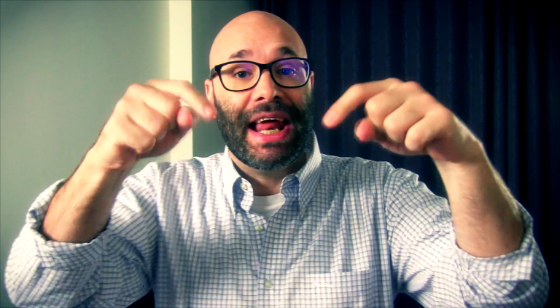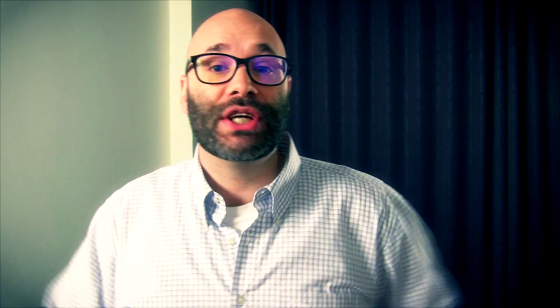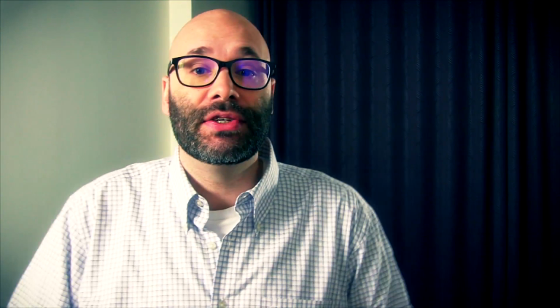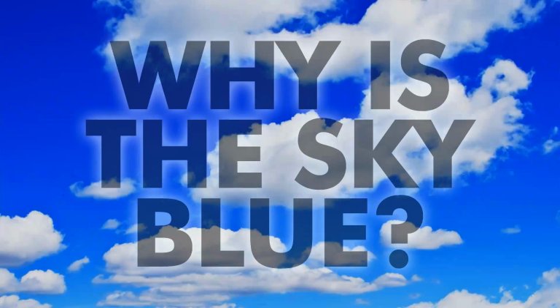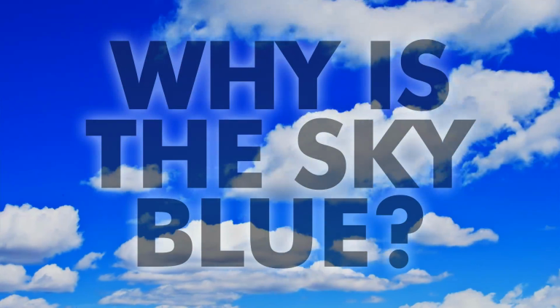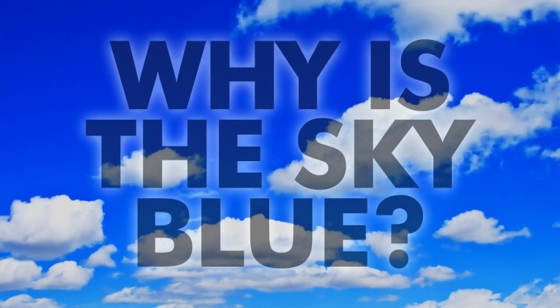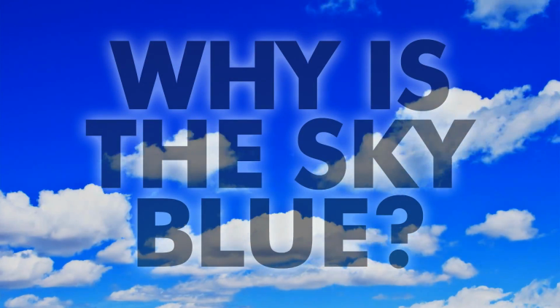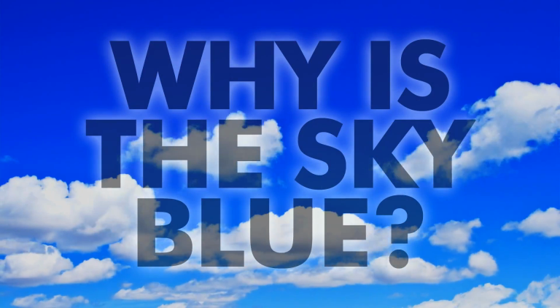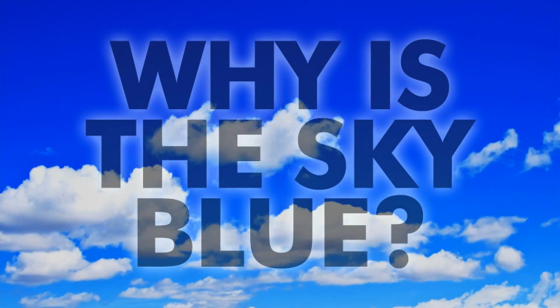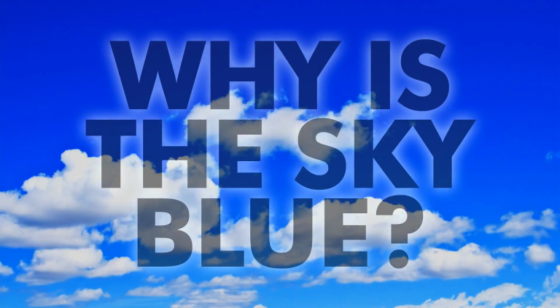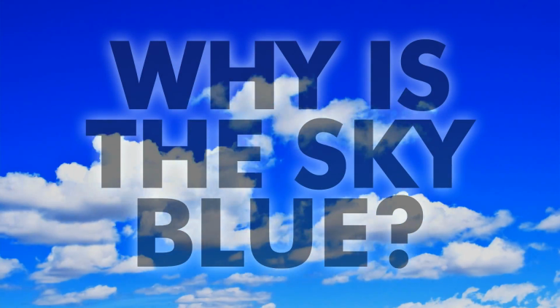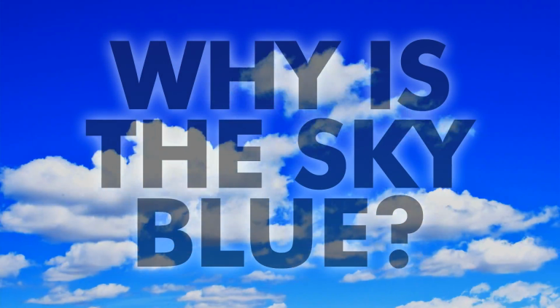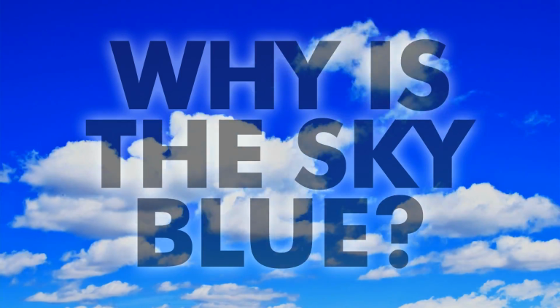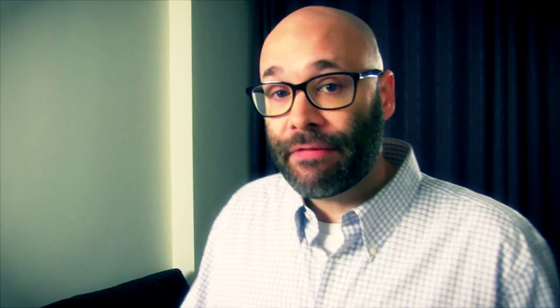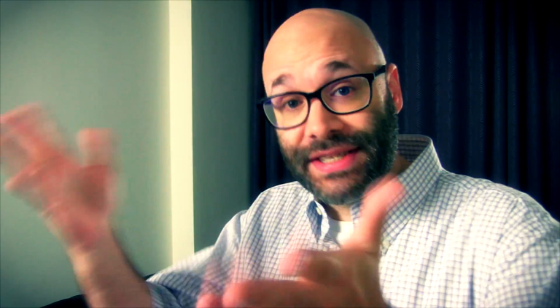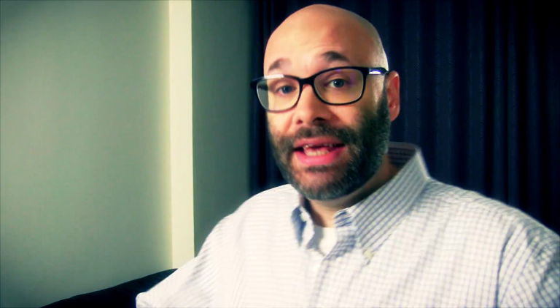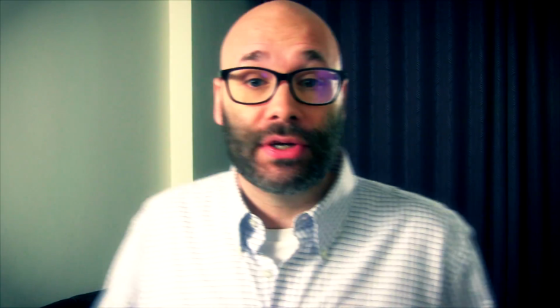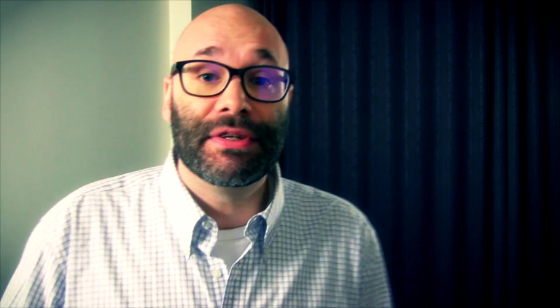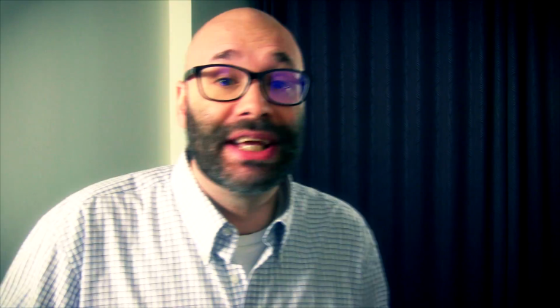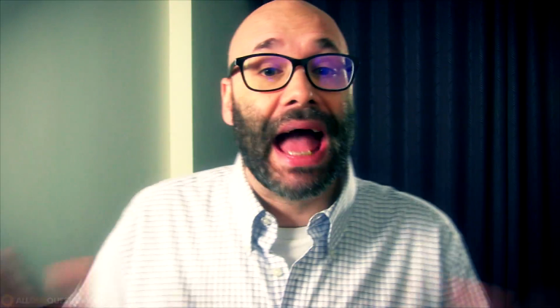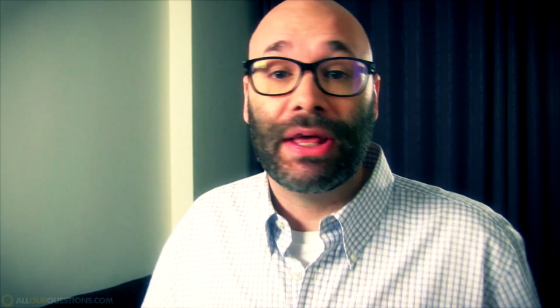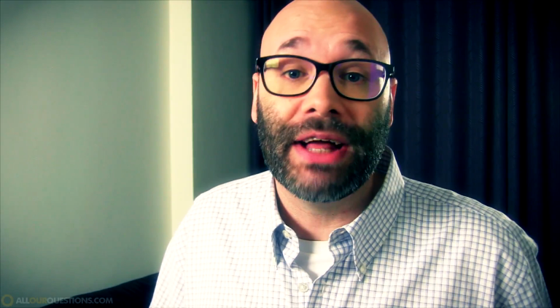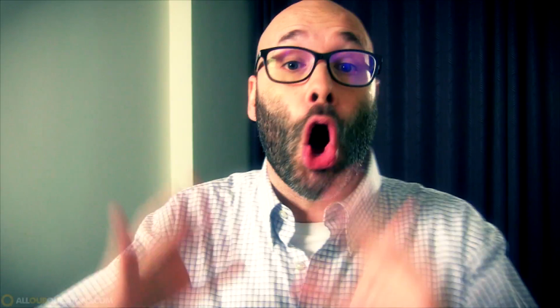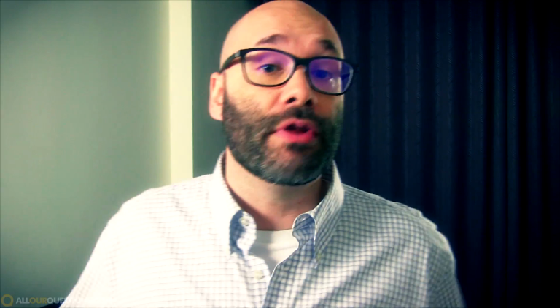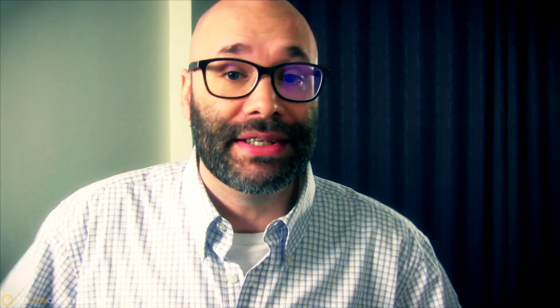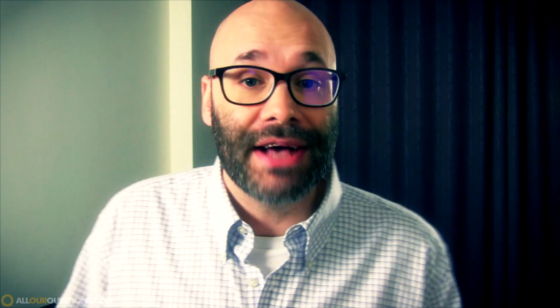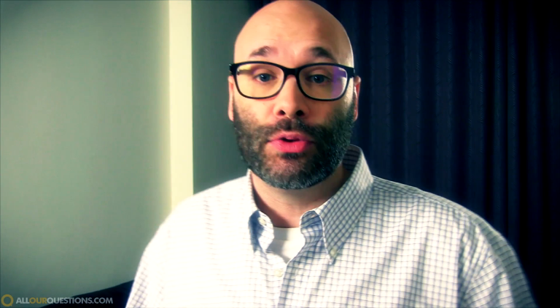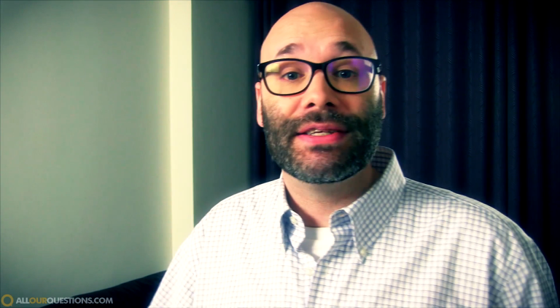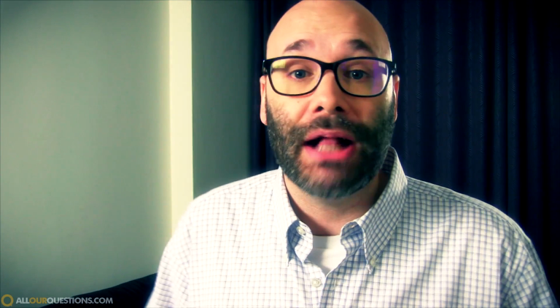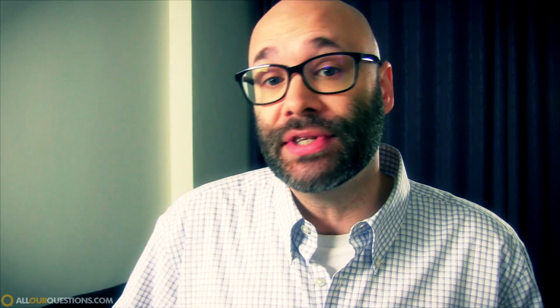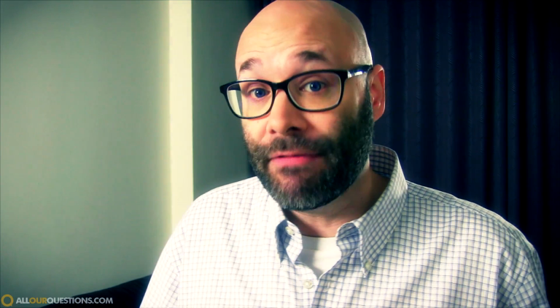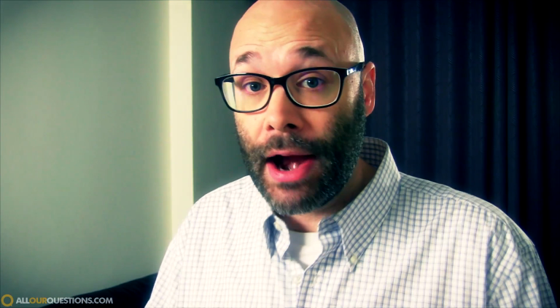Today's question is why is the sky blue? We're gonna find out and we're starting right now. When the light from the Sun hits the Earth's atmosphere it gets scattered, bent, and reflected all over the place as it passes through gases and molecules that we have in our air.